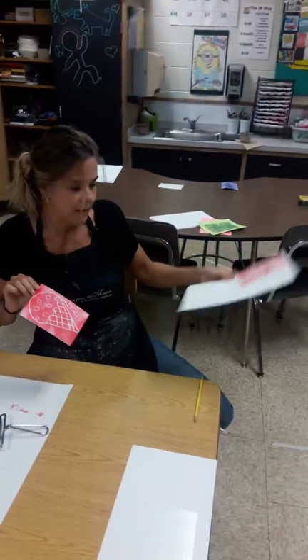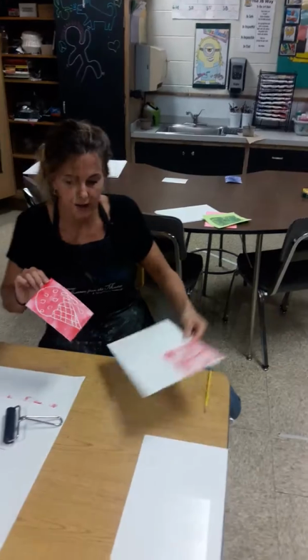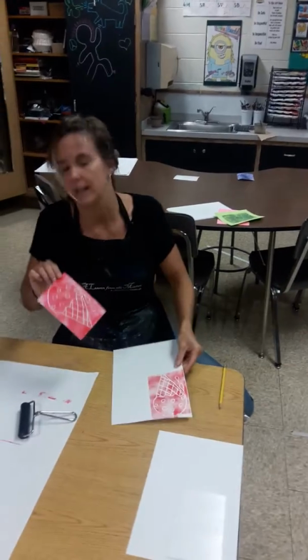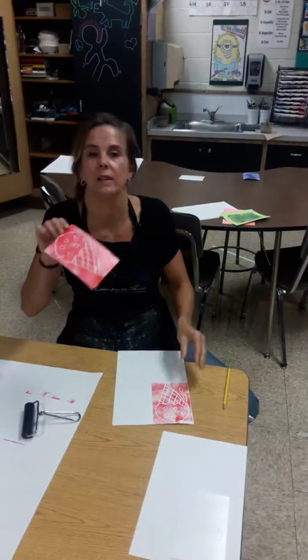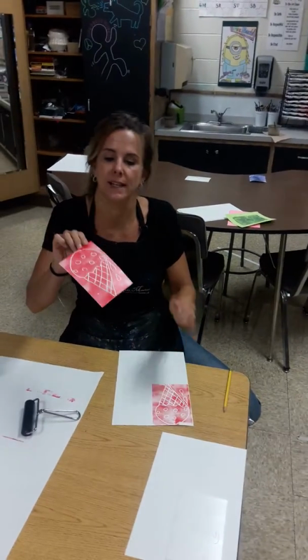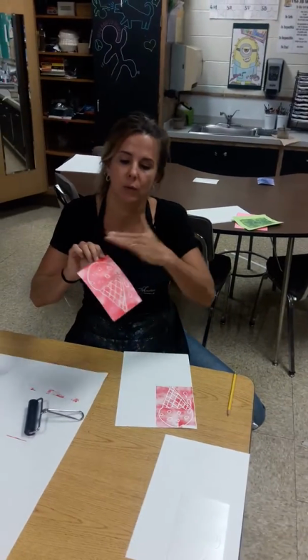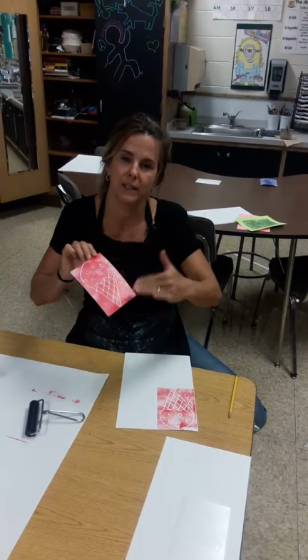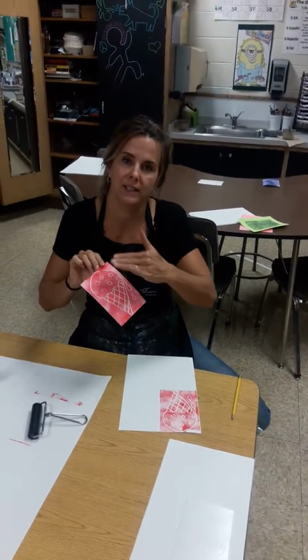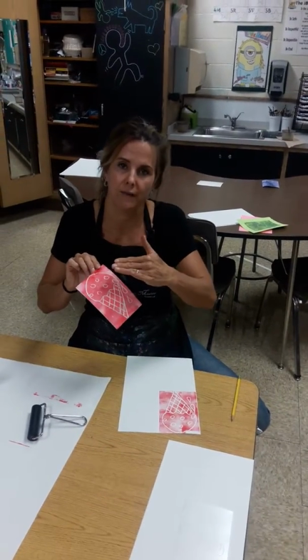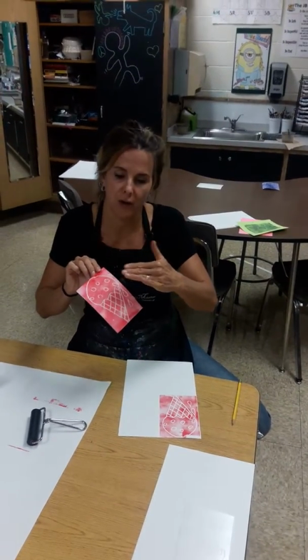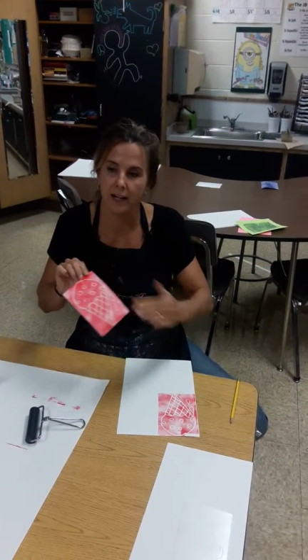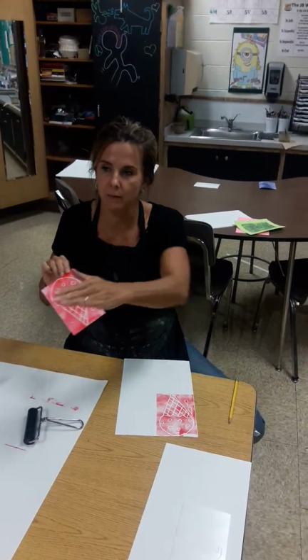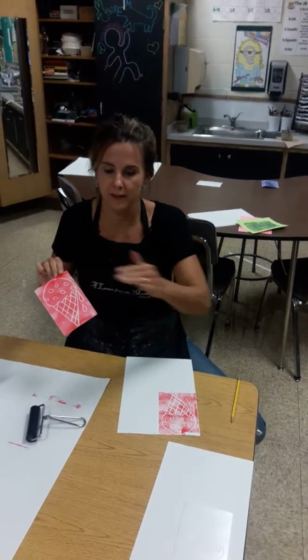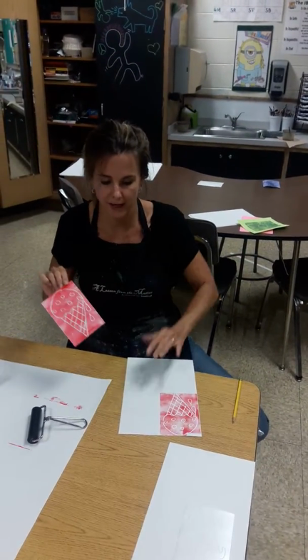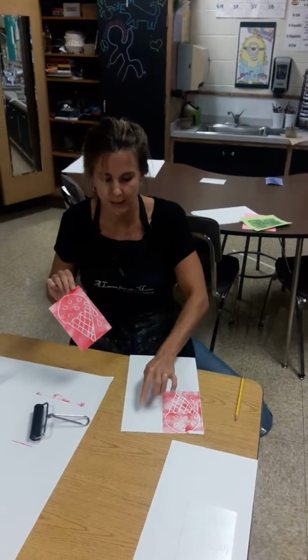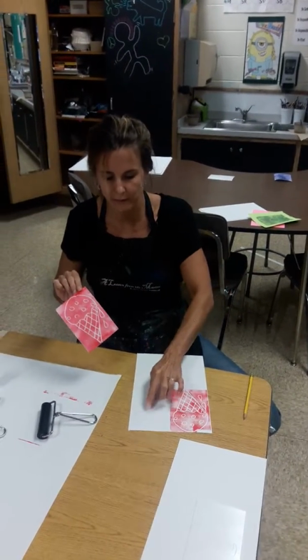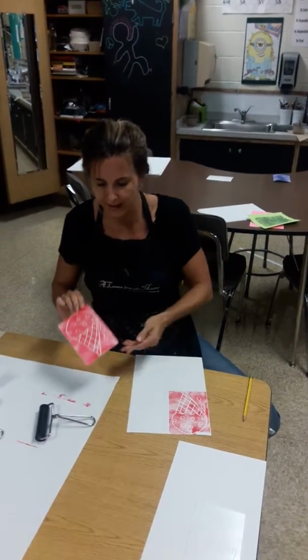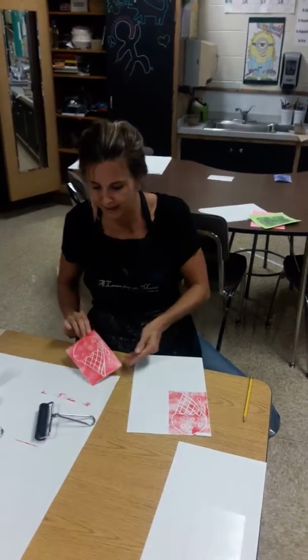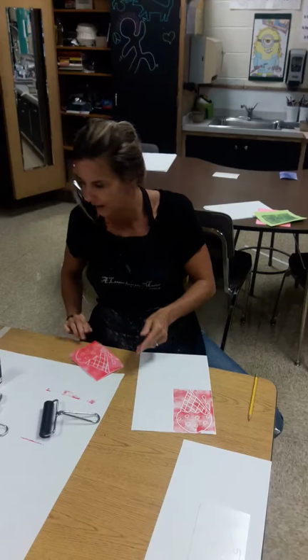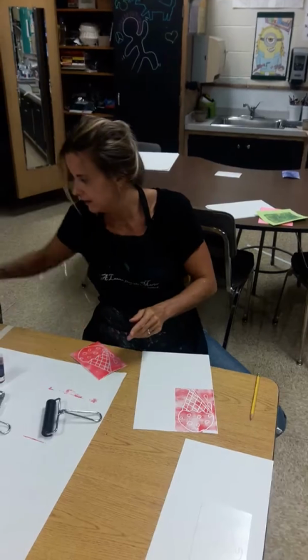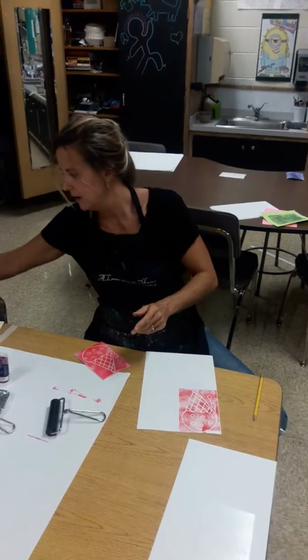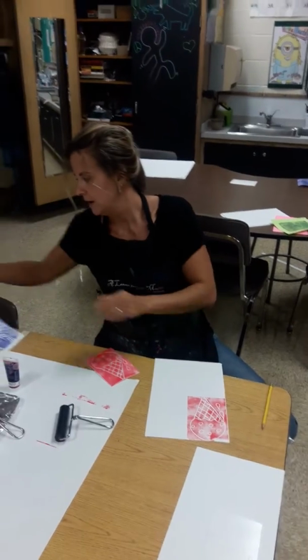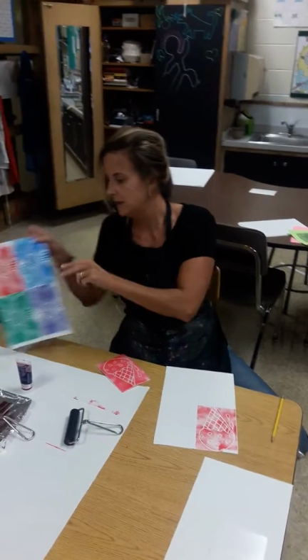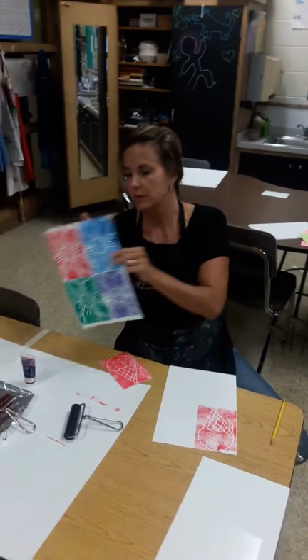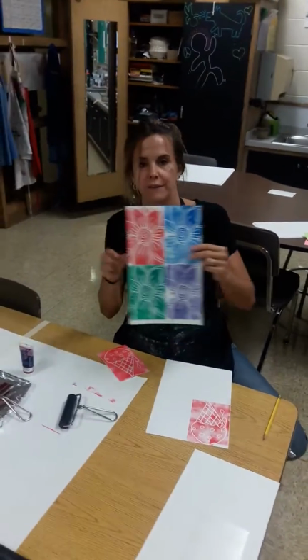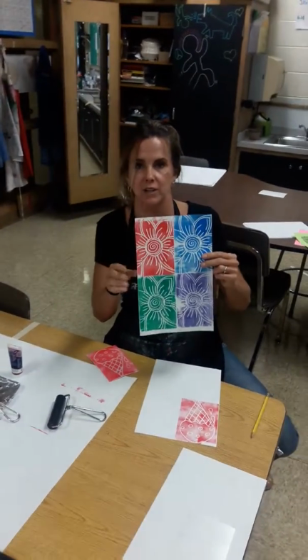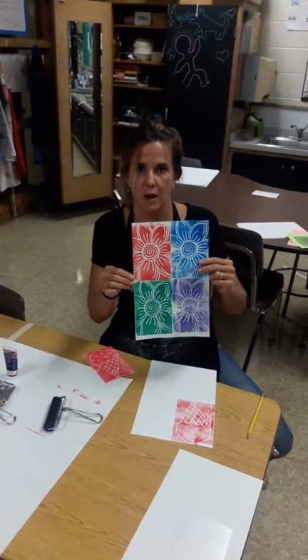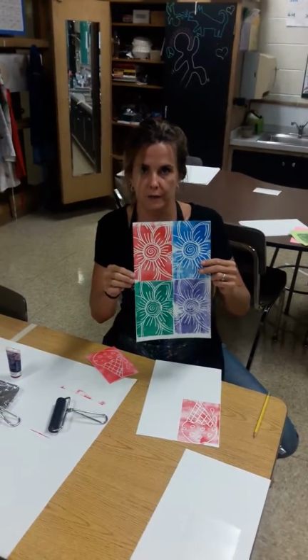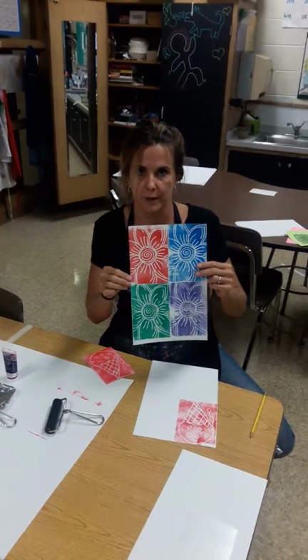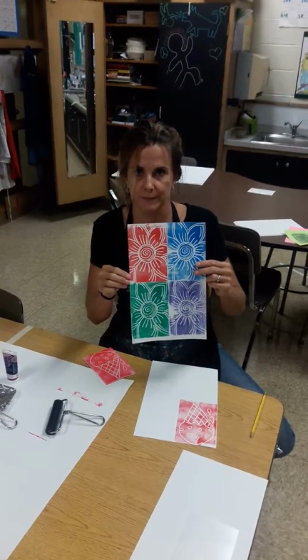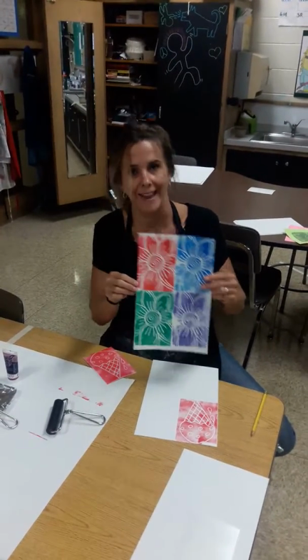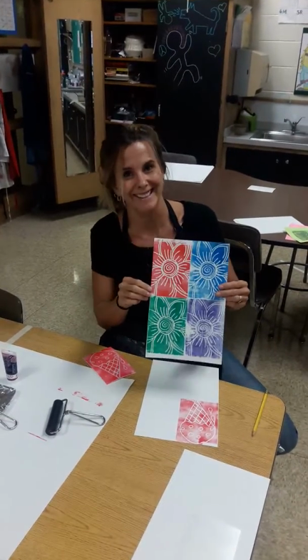Then I go to the sink, rinse this off and dry it, and move to the next table for my next color until you have finished all four. That's it.